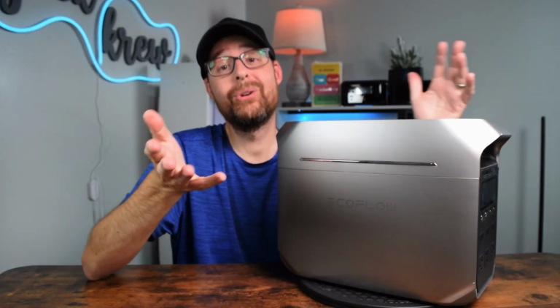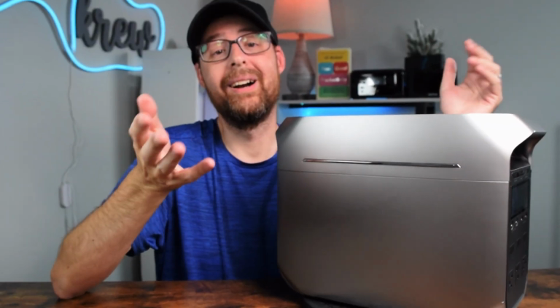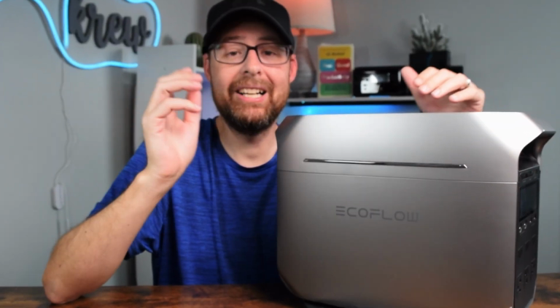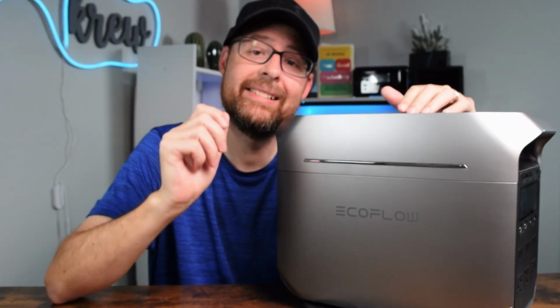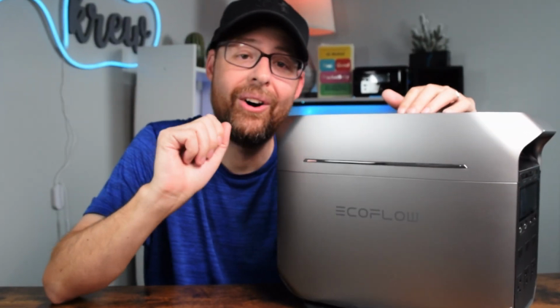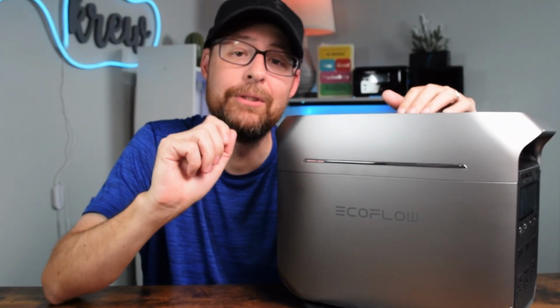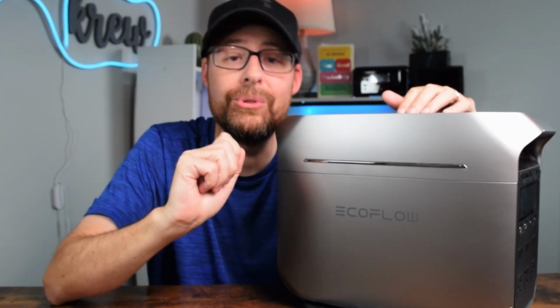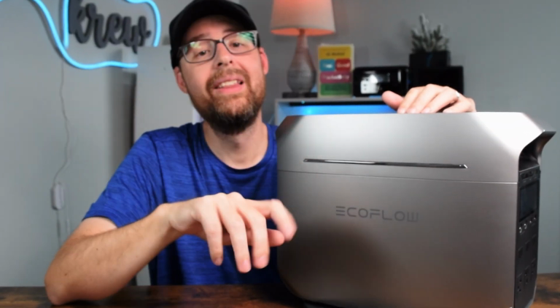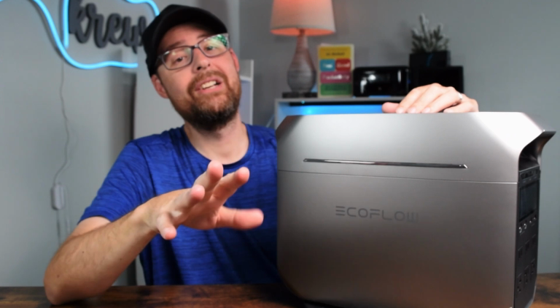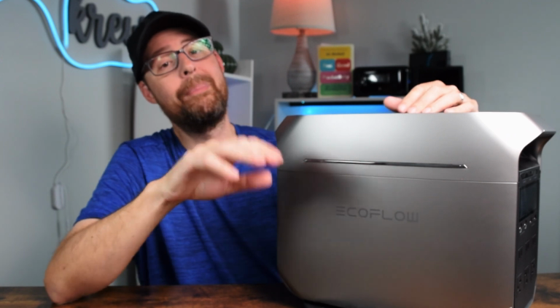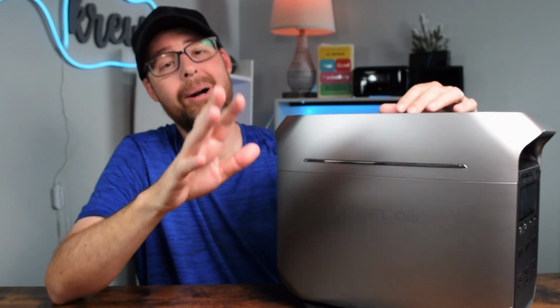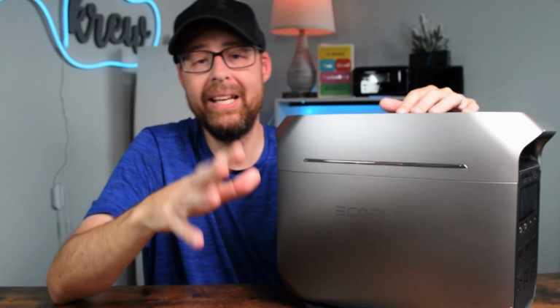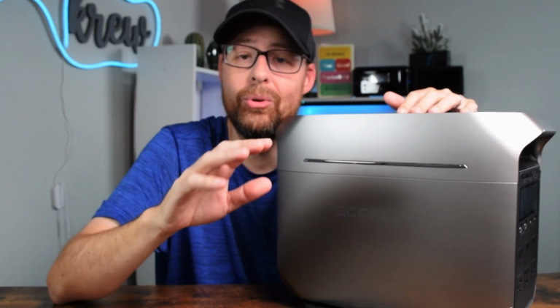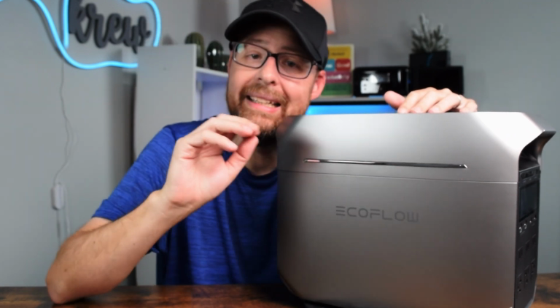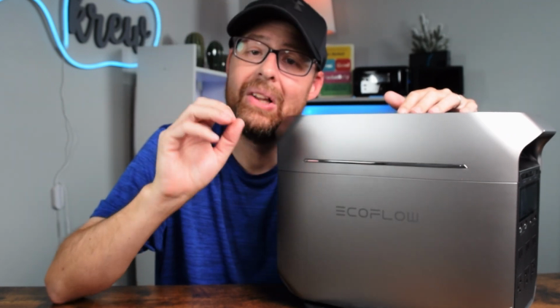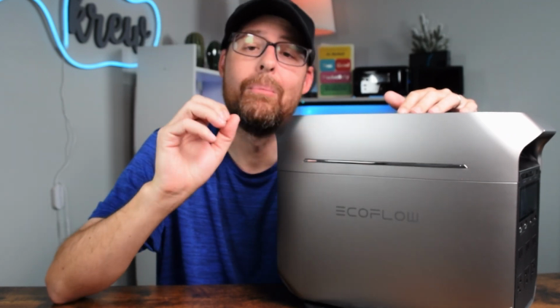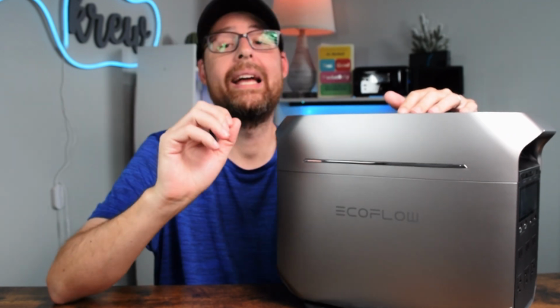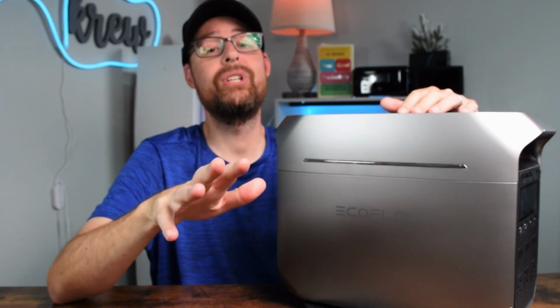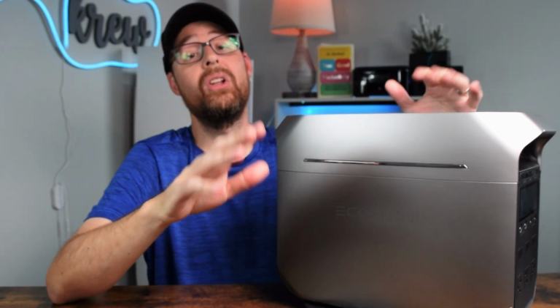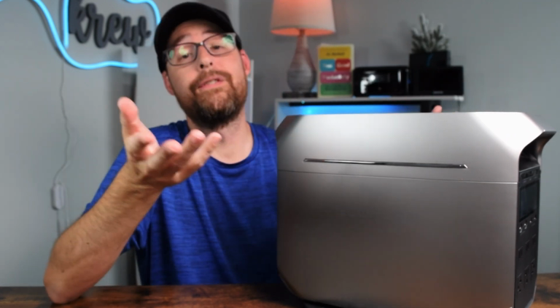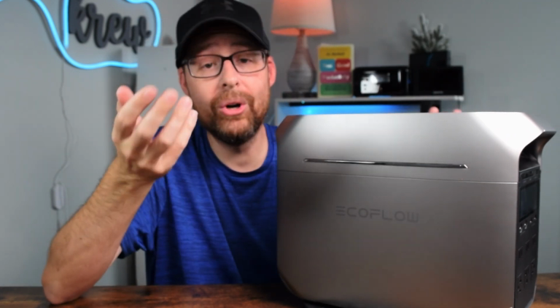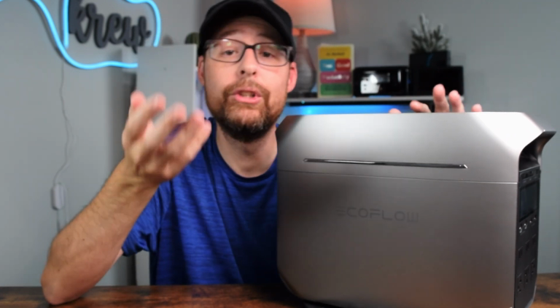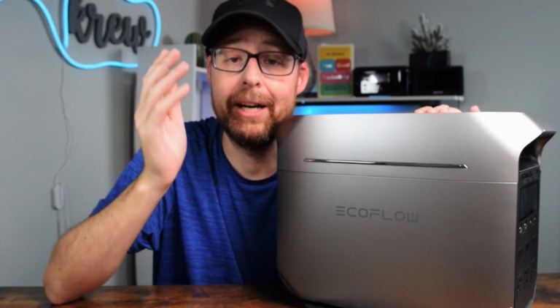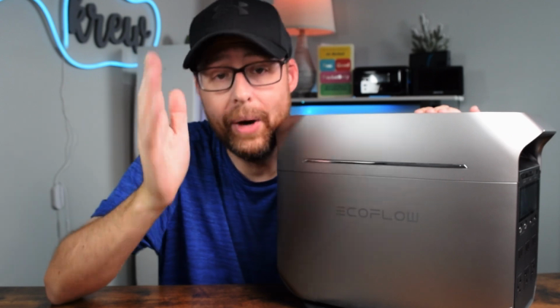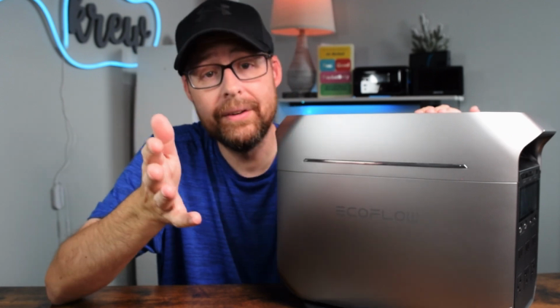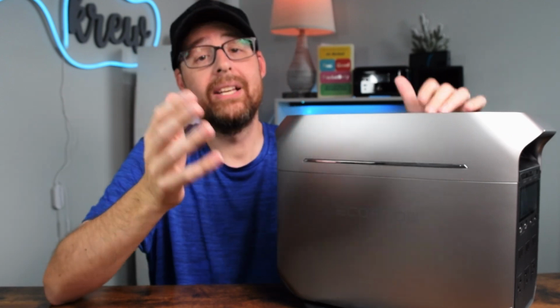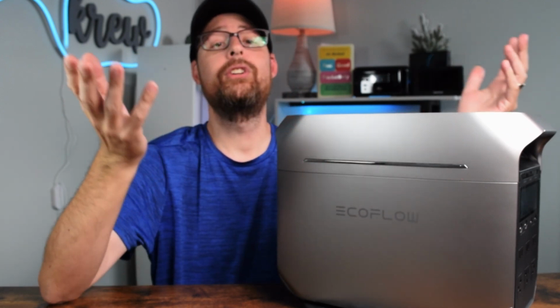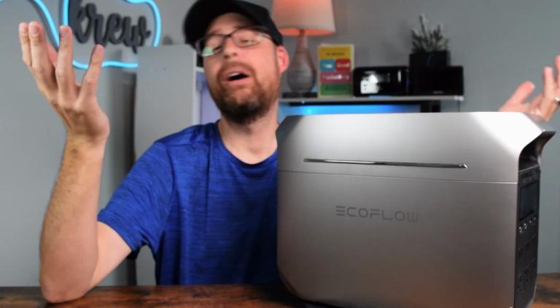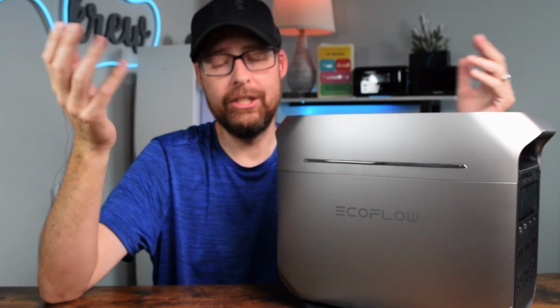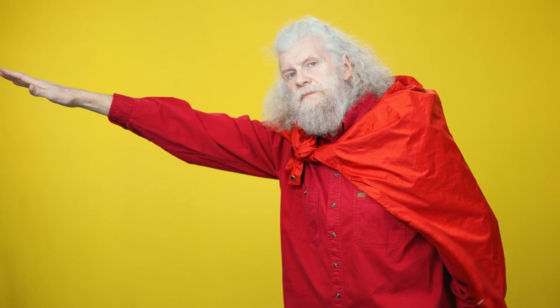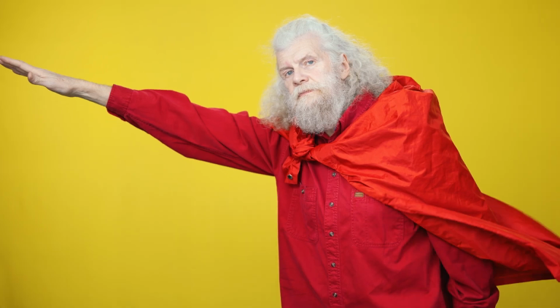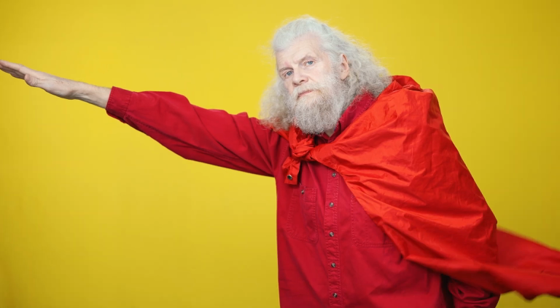Here's the cool part — it has something called XBoost. This allows you to power up things that normally need a lot more energy, like your fridge or even your microwave. It's like giving your power station a superpower.